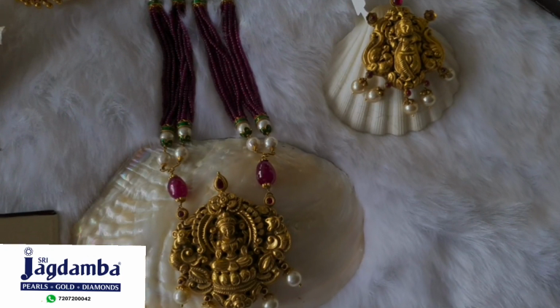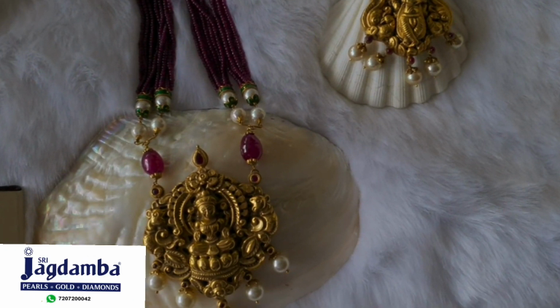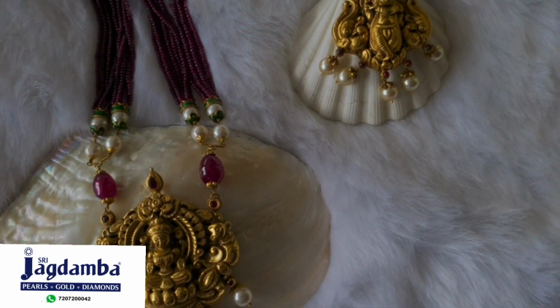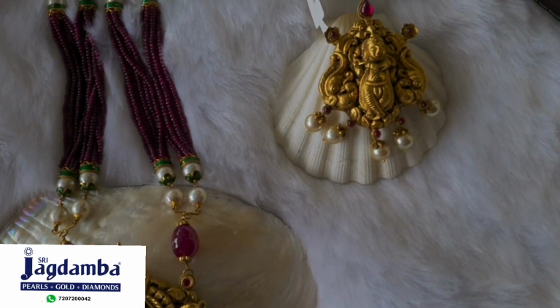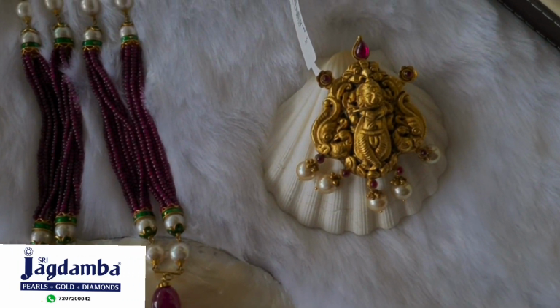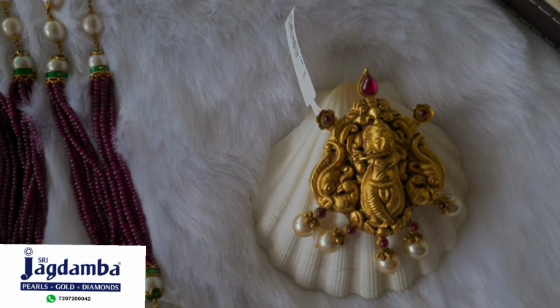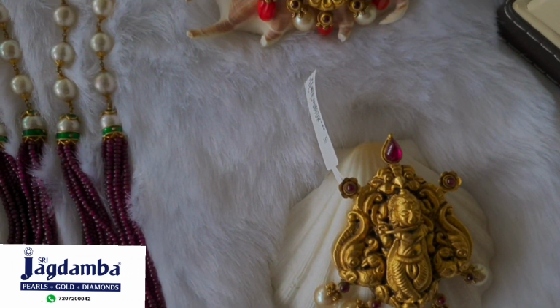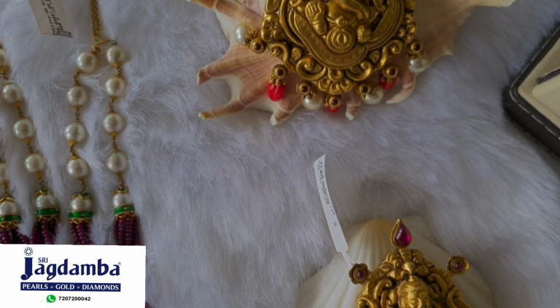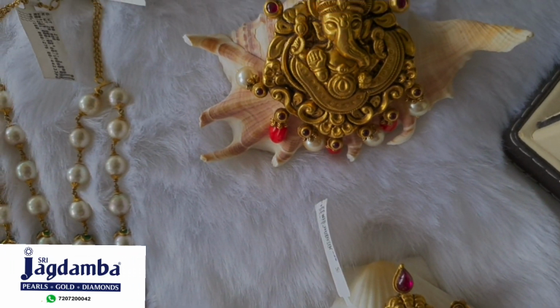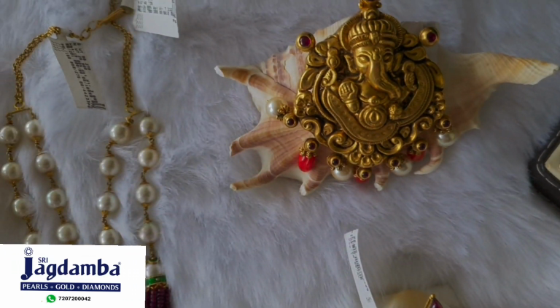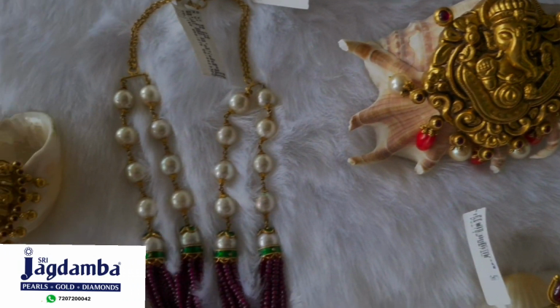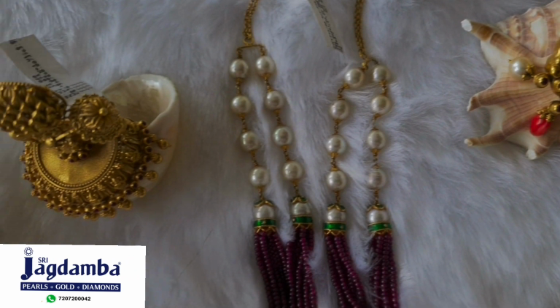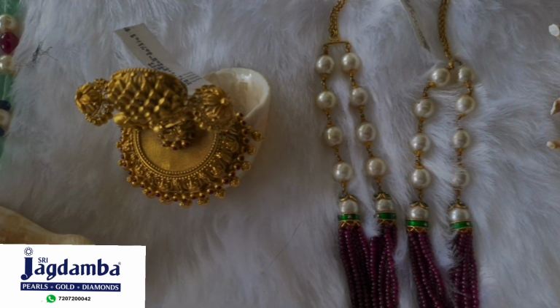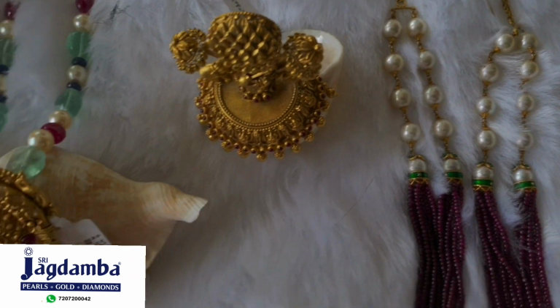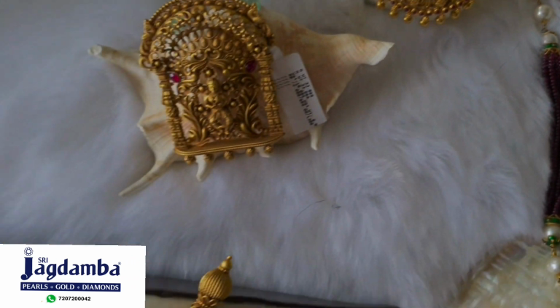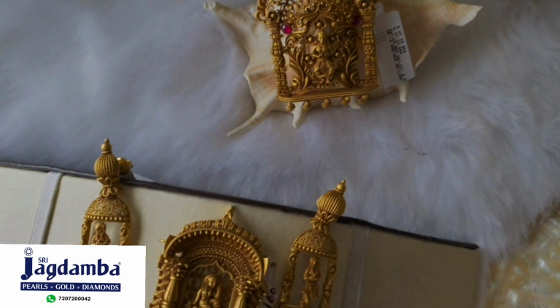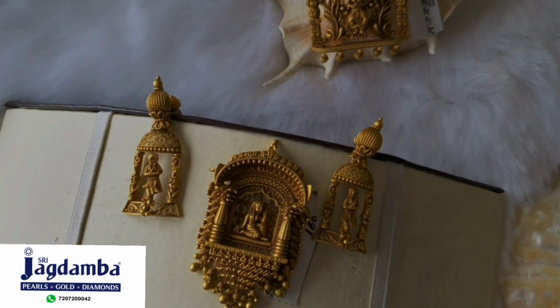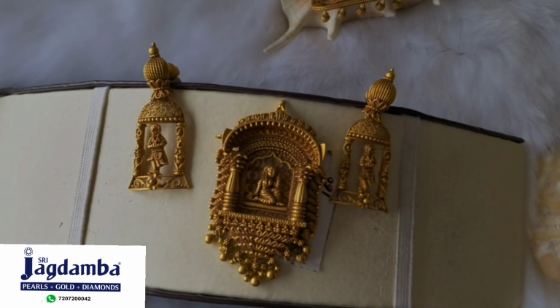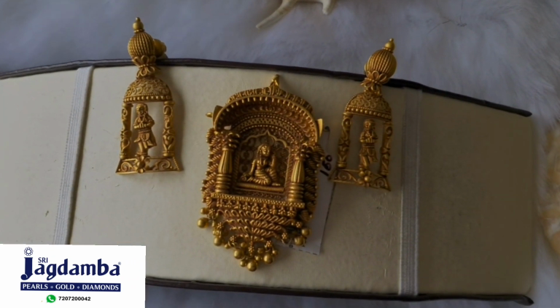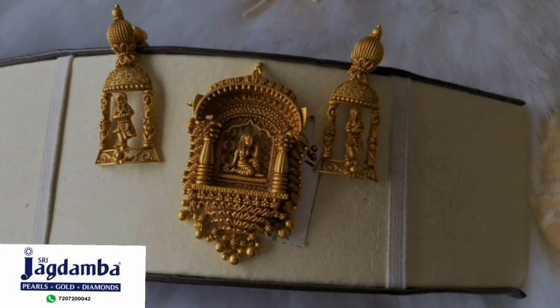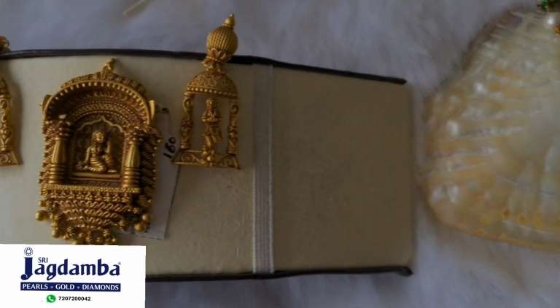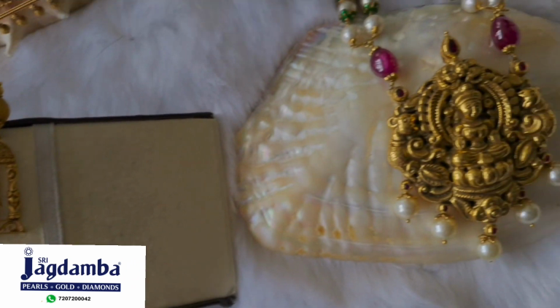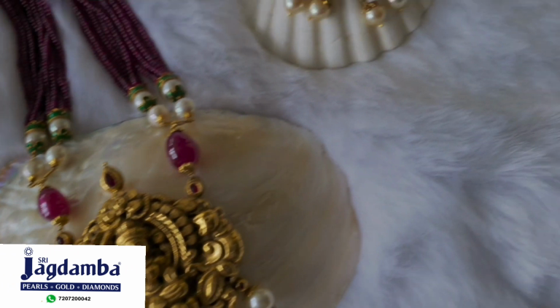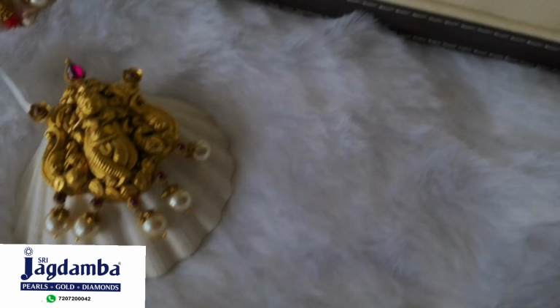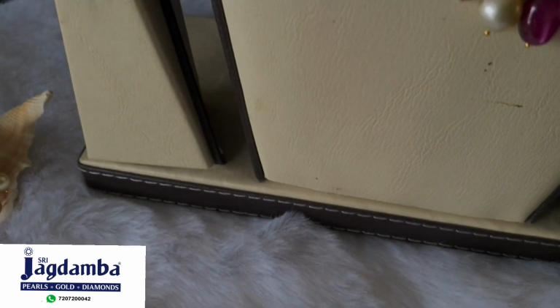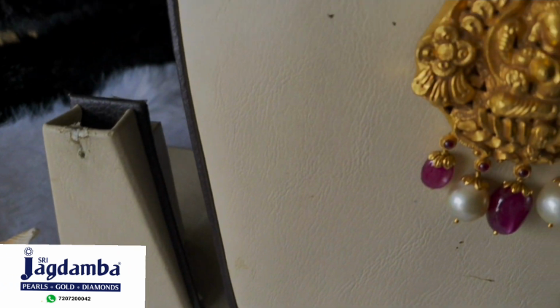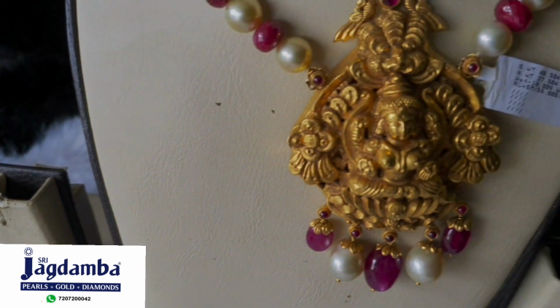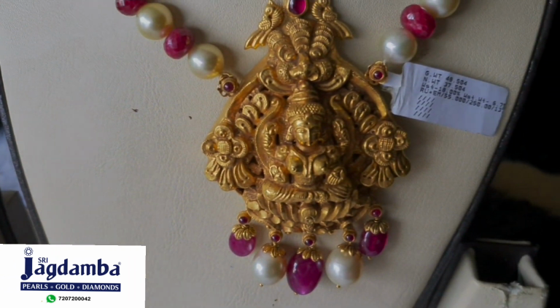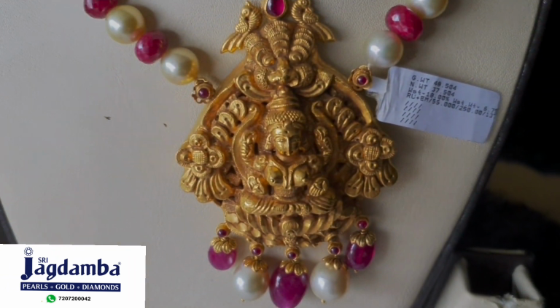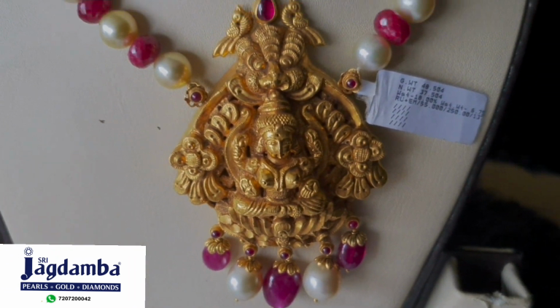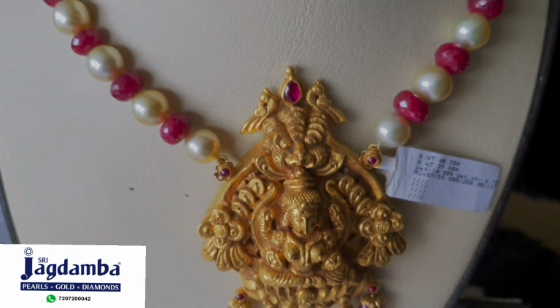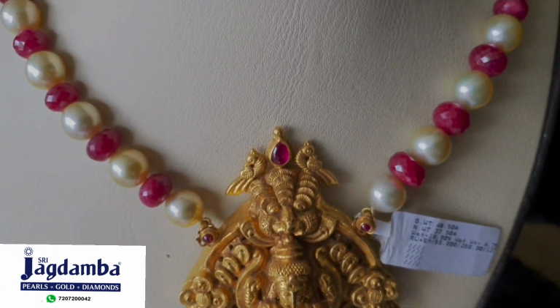Friends, welcome to Shri Jagdambabh Pearls. In today's video, we present you this beautiful Moks collection. This collection is inspired by Indian ancient art. Our Karigars have created art in various forms of jewelry.